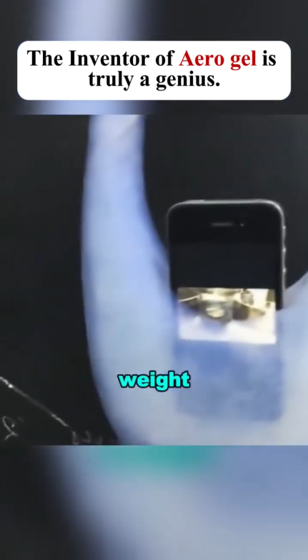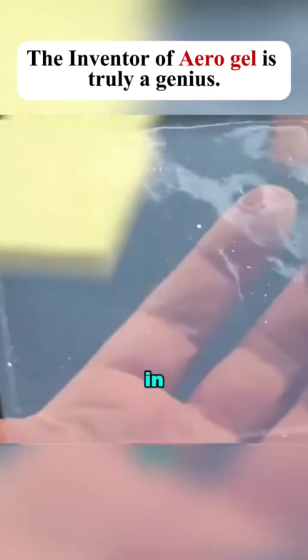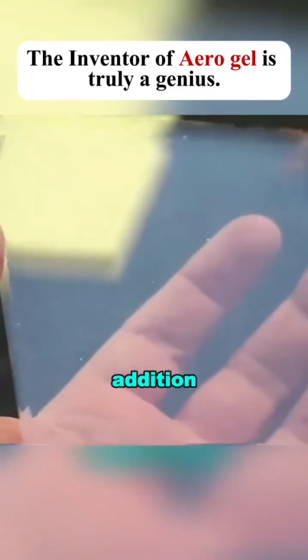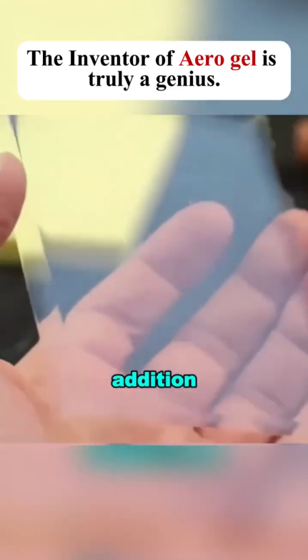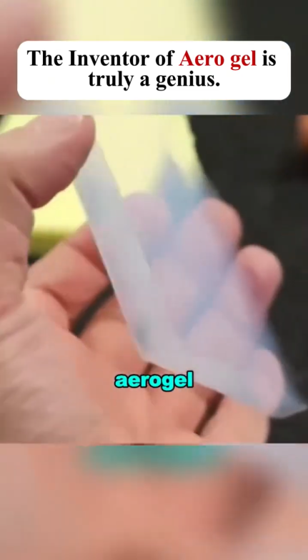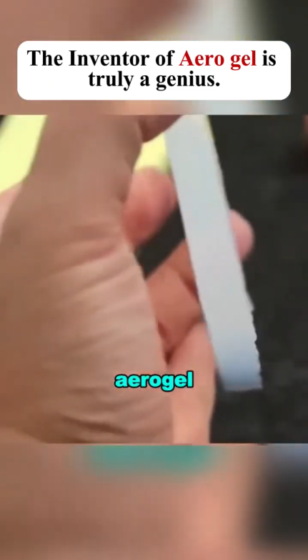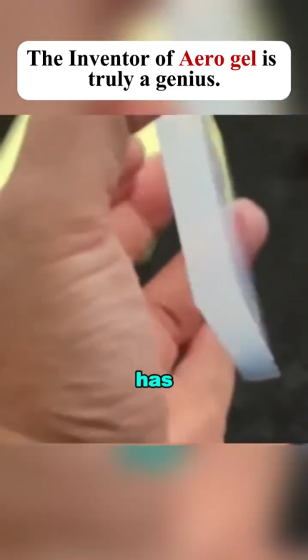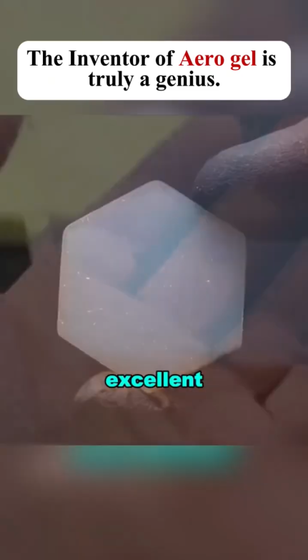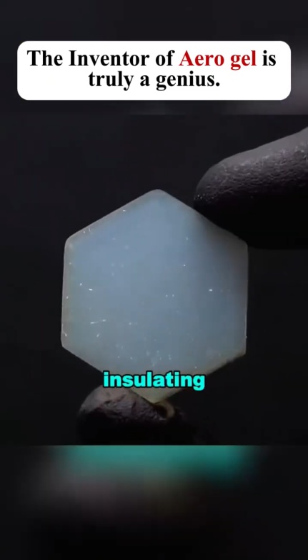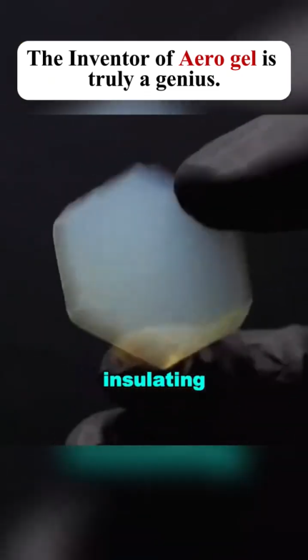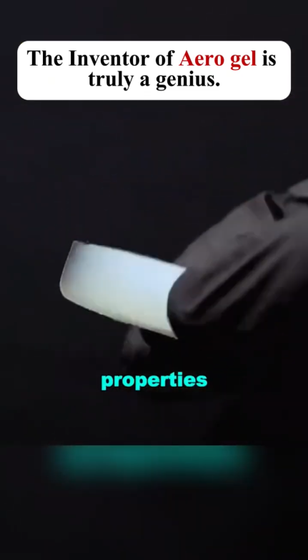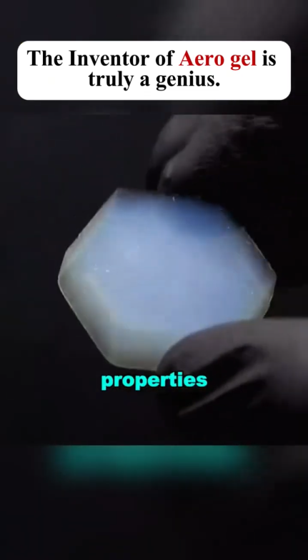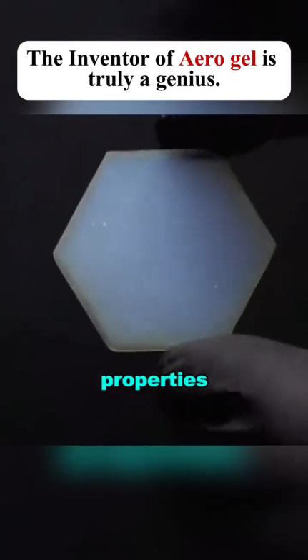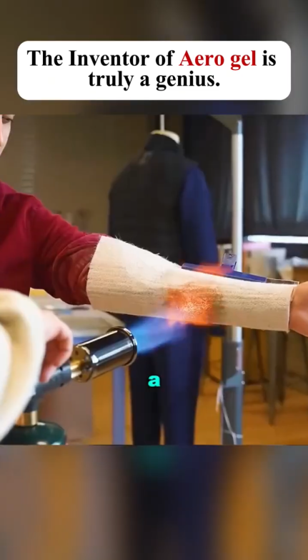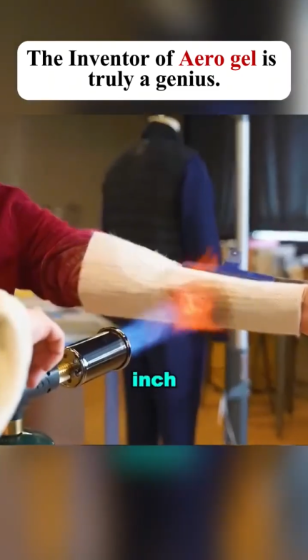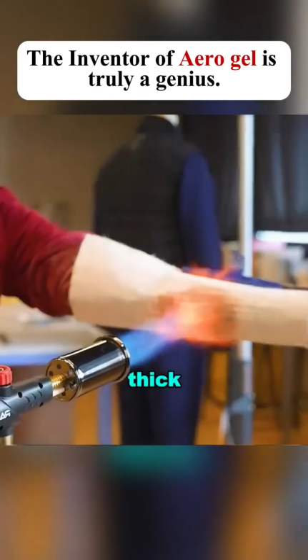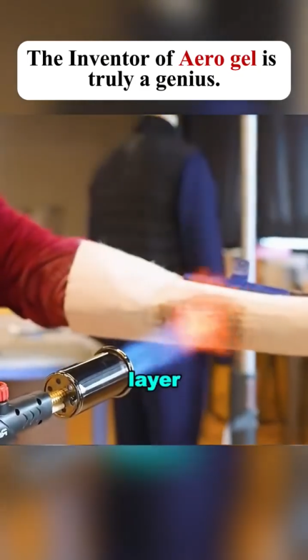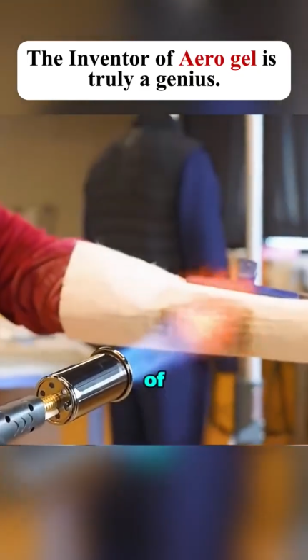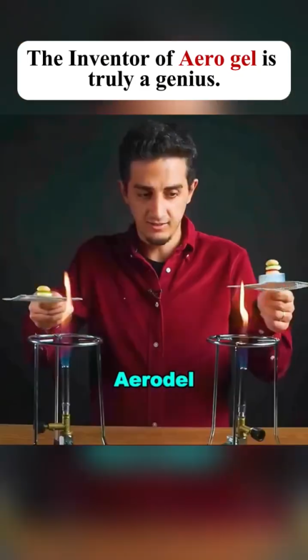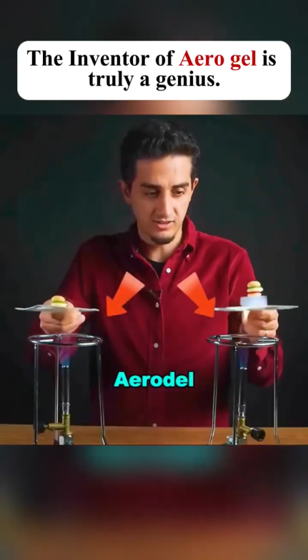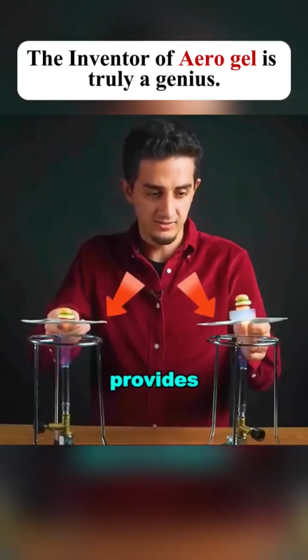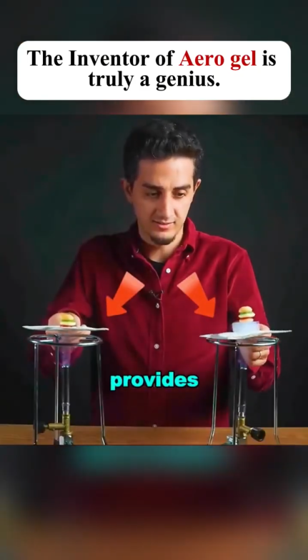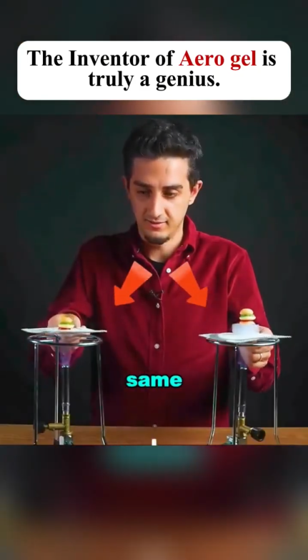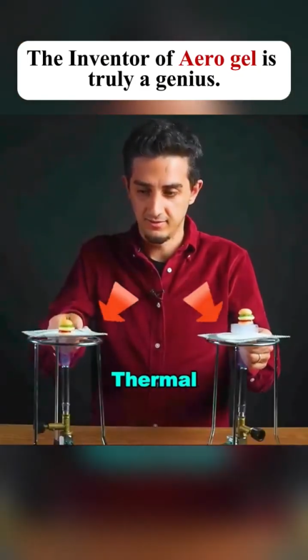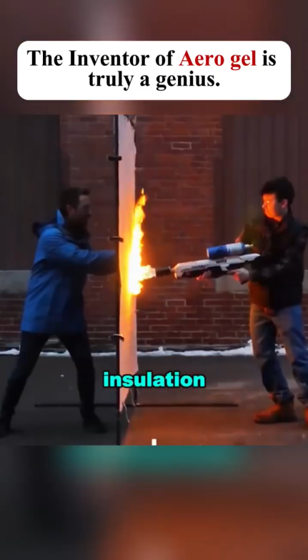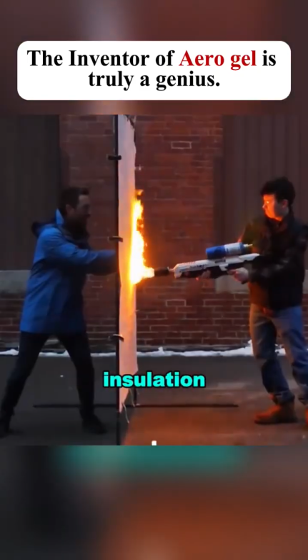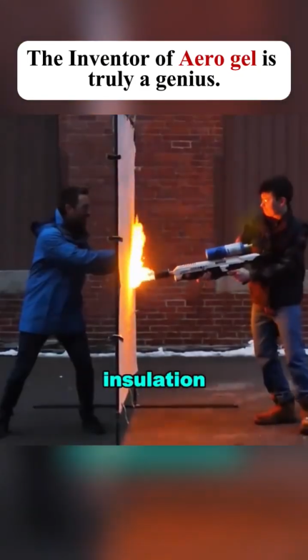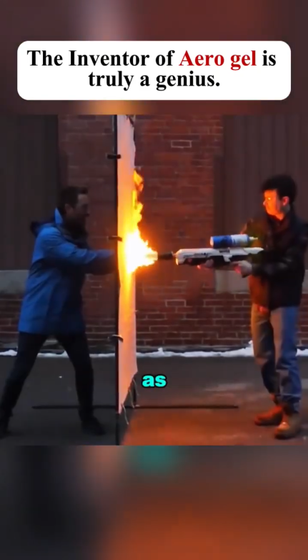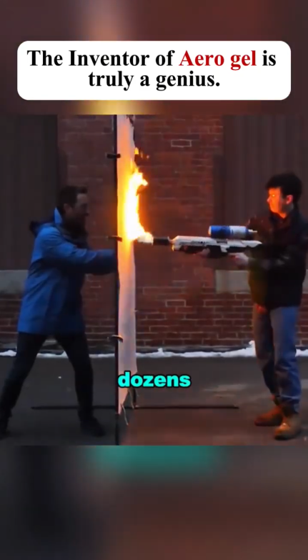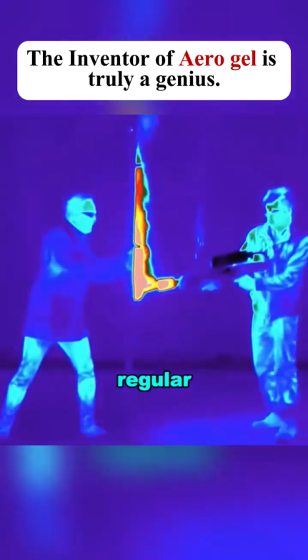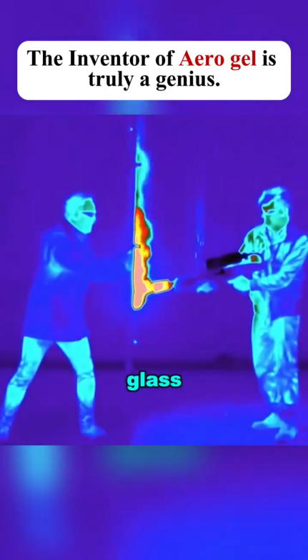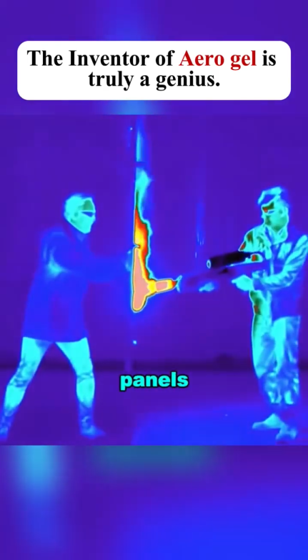In addition, aerogel has excellent insulating properties. A one-inch thick layer of aerogel provides the same thermal insulation as dozens of regular glass panels.